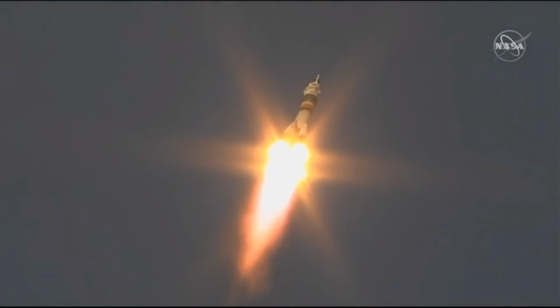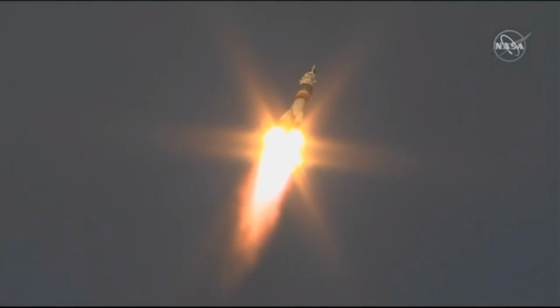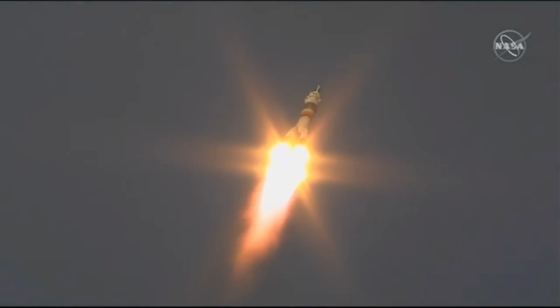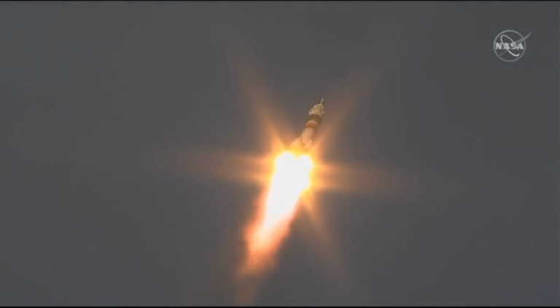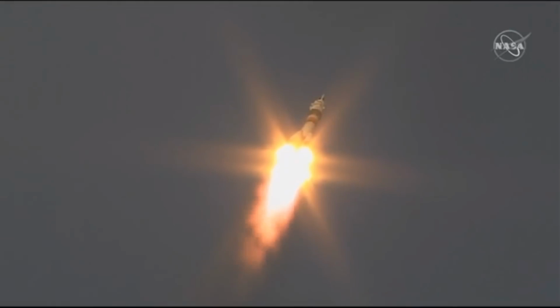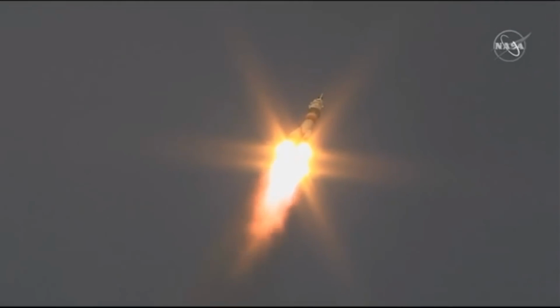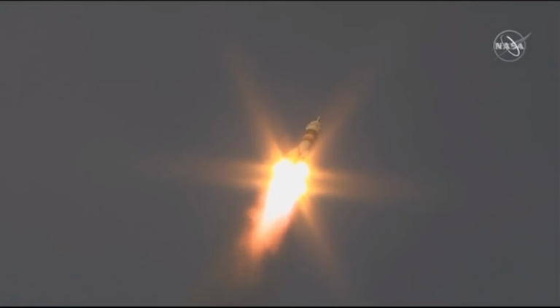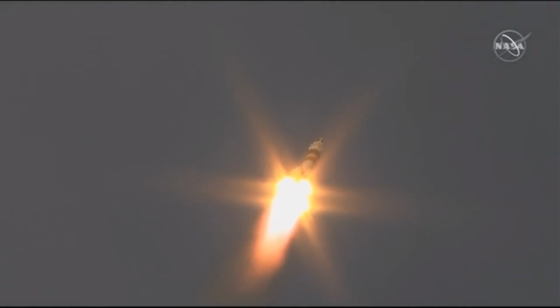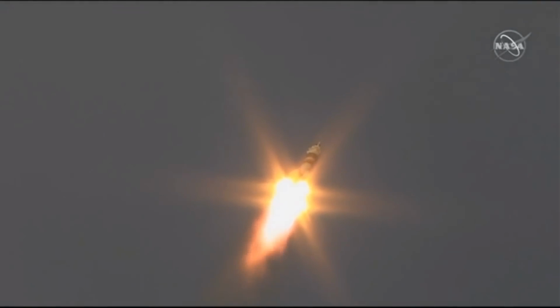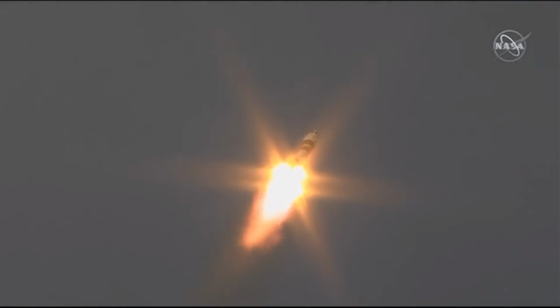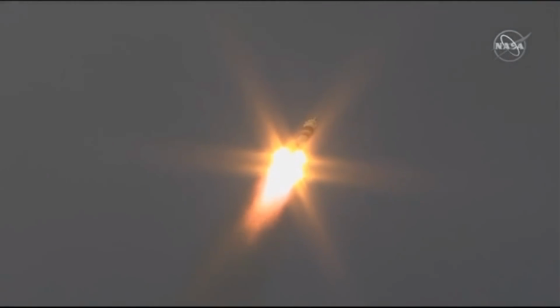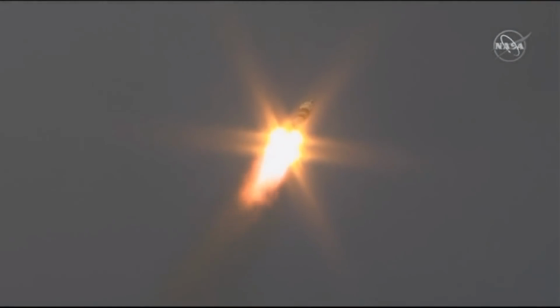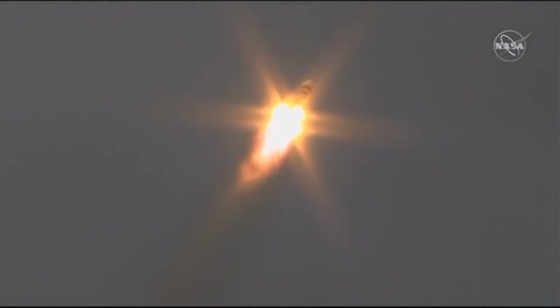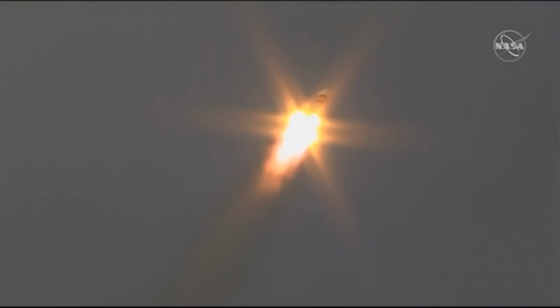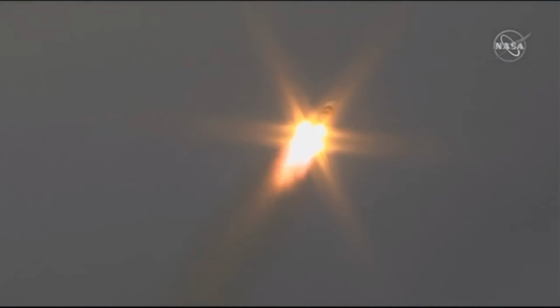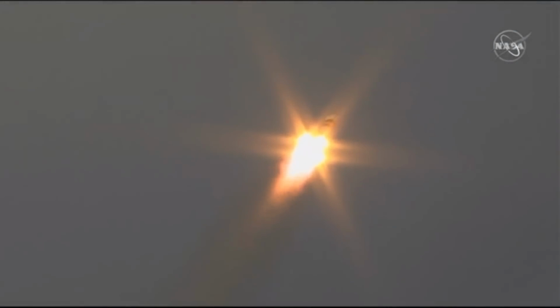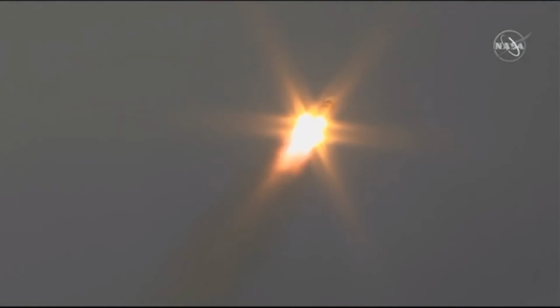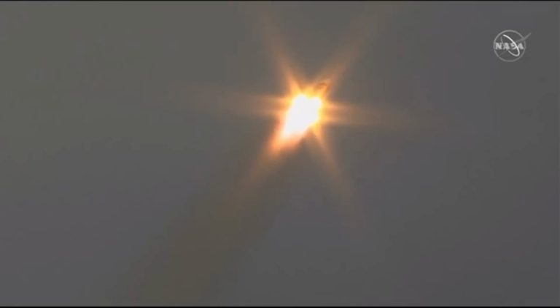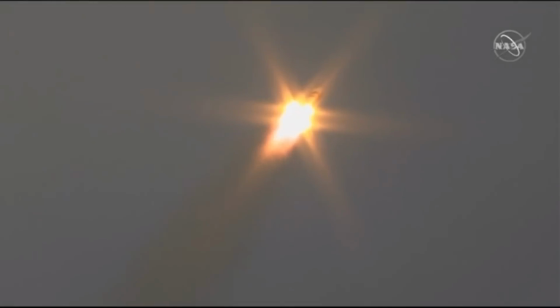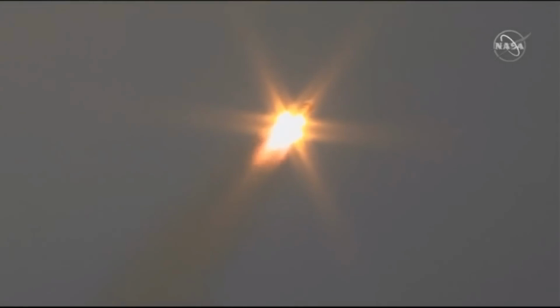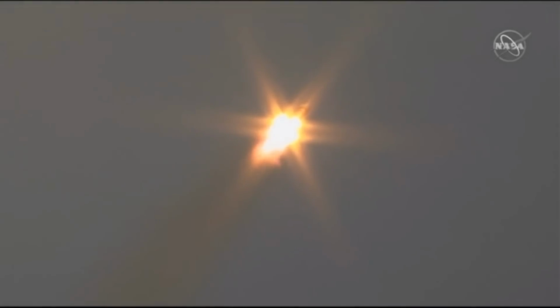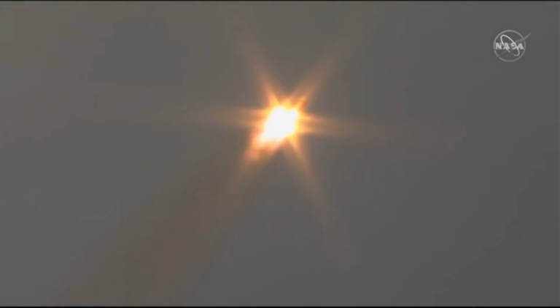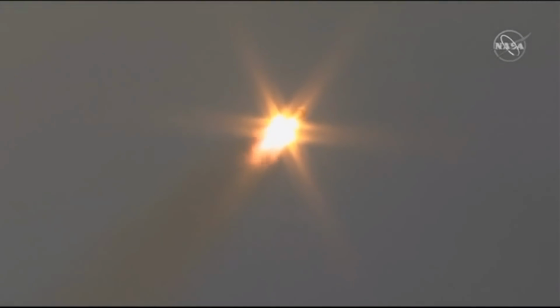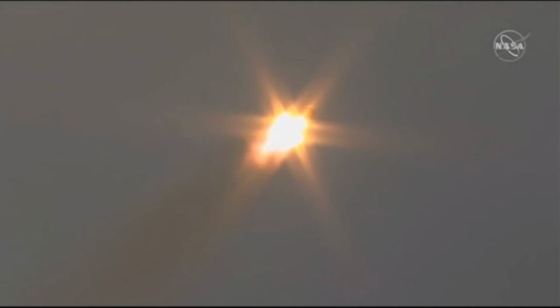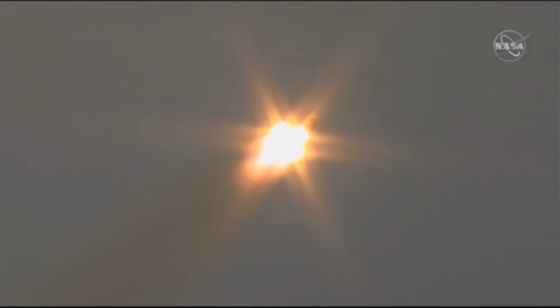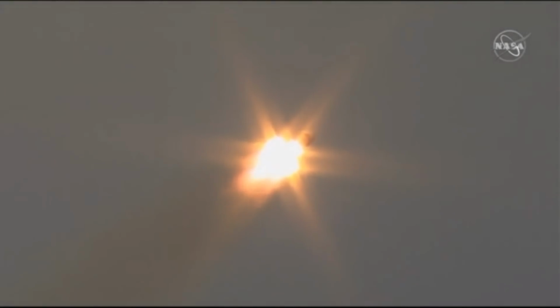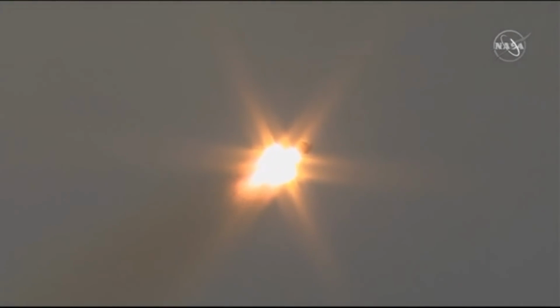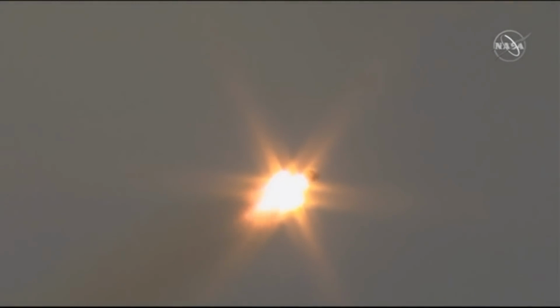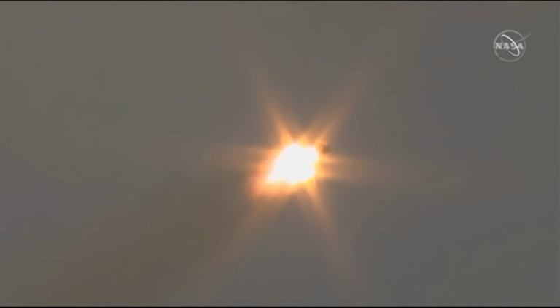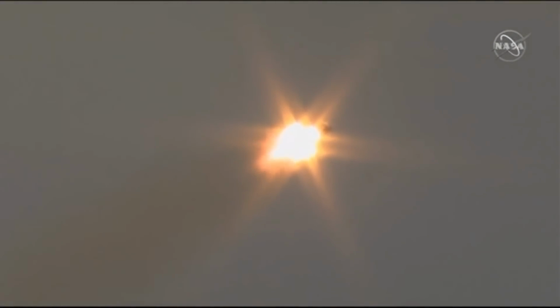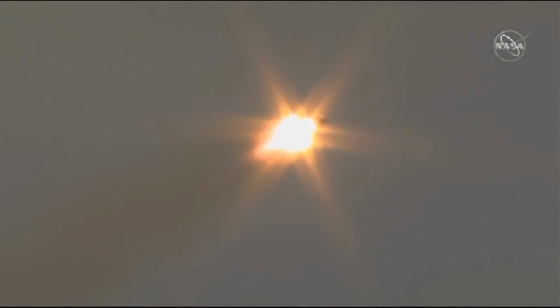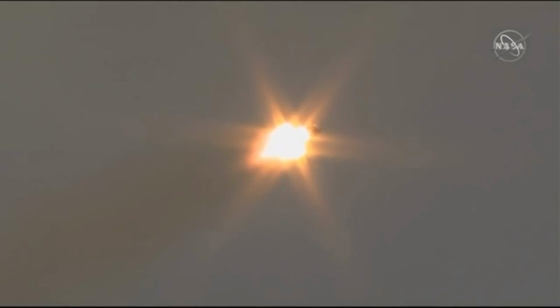30 seconds into flight, all parameters are nominal. Everything's still looking good. First stage will burn for two minutes and six seconds of the flight. Vehicle stabilization is steady.